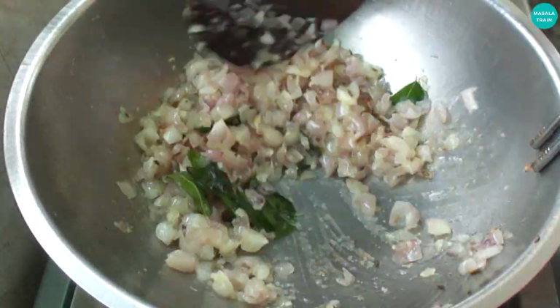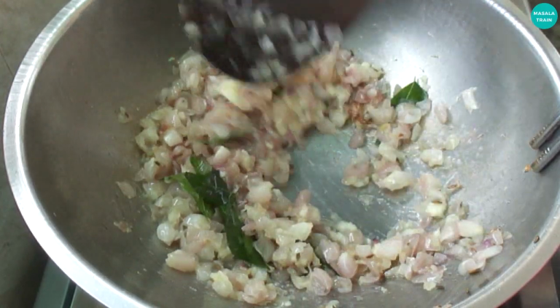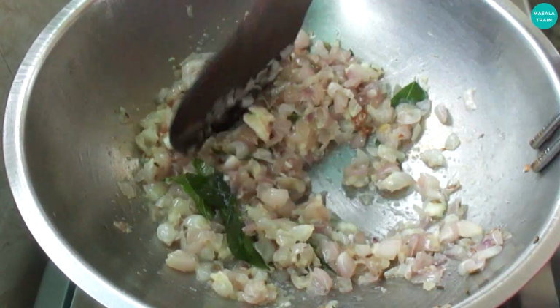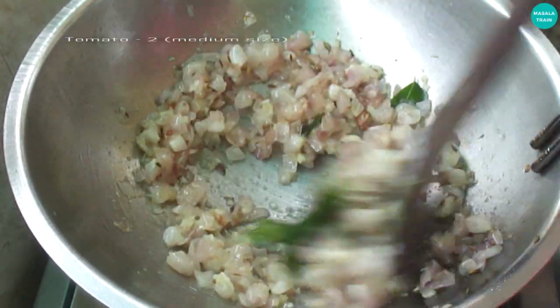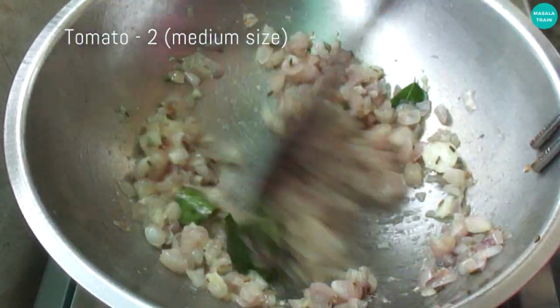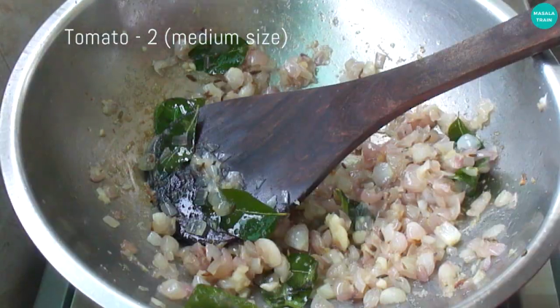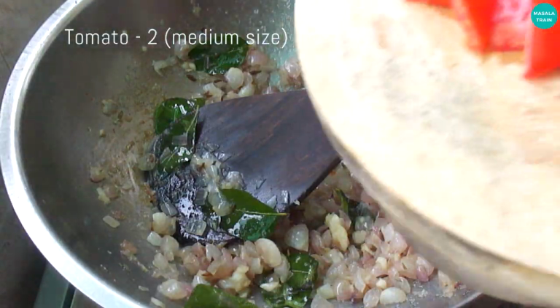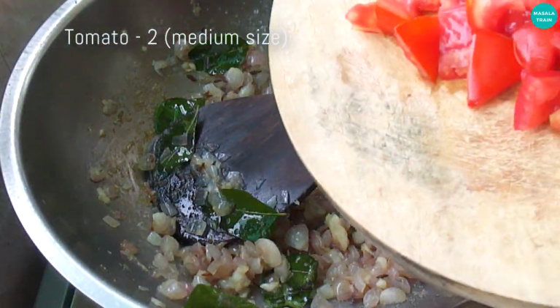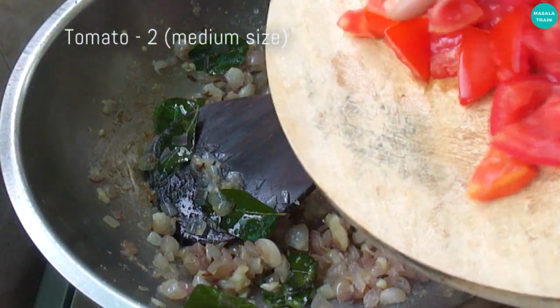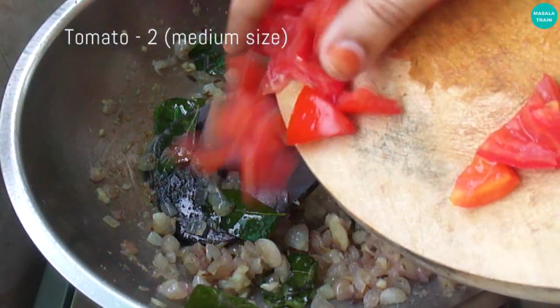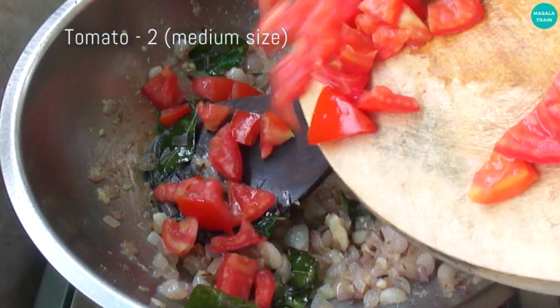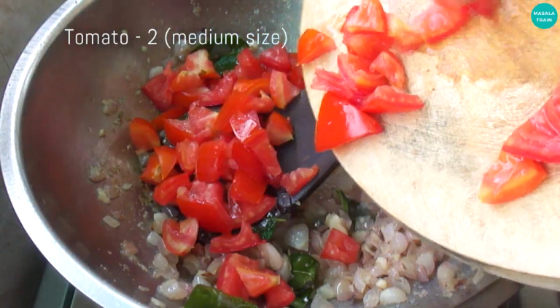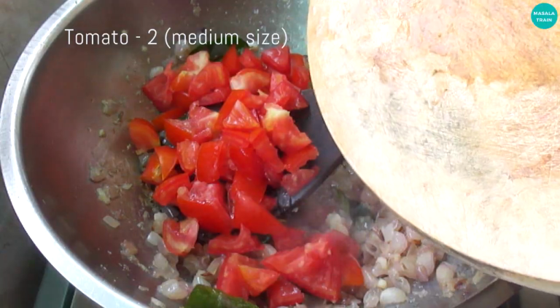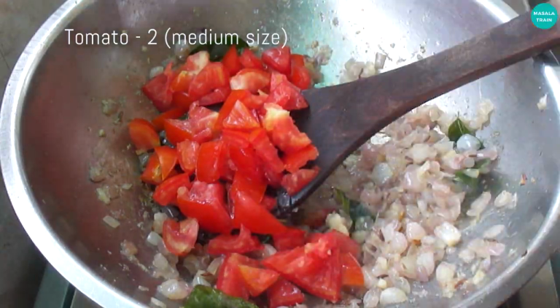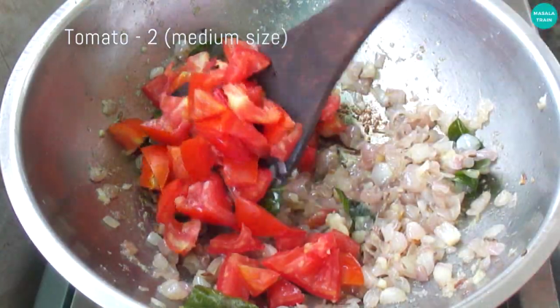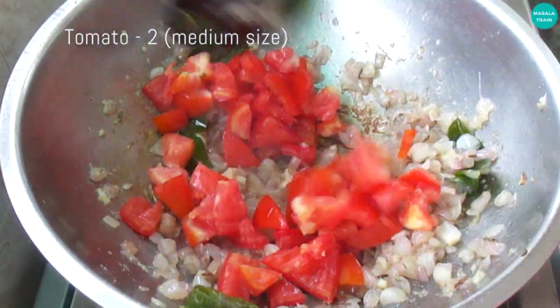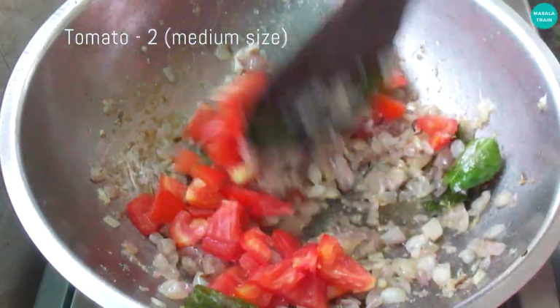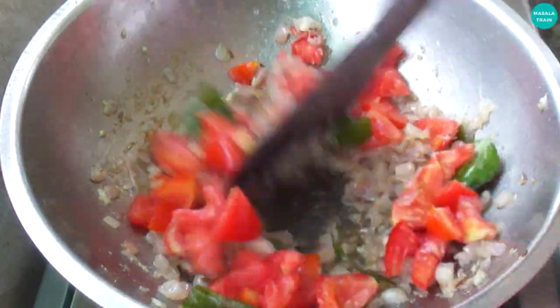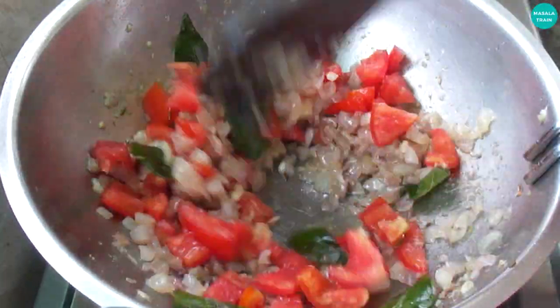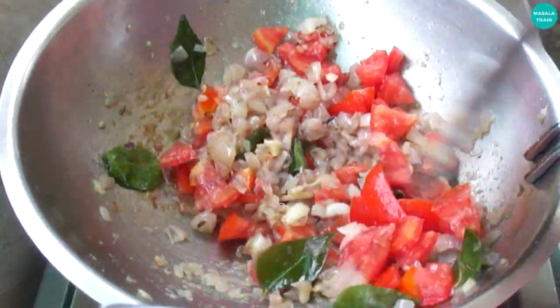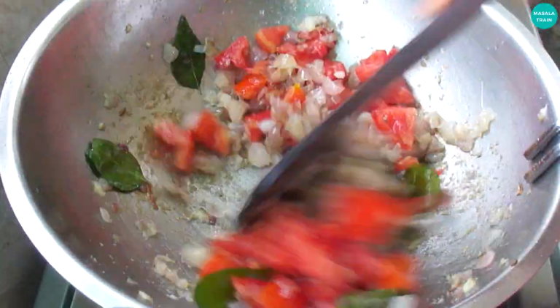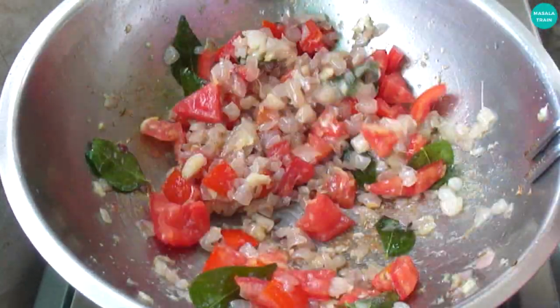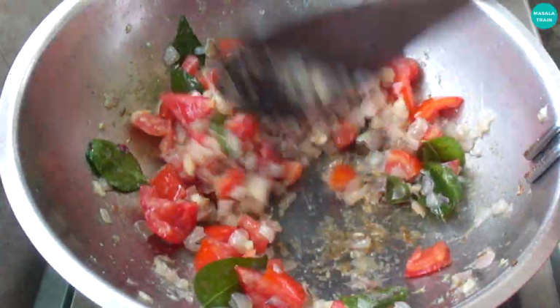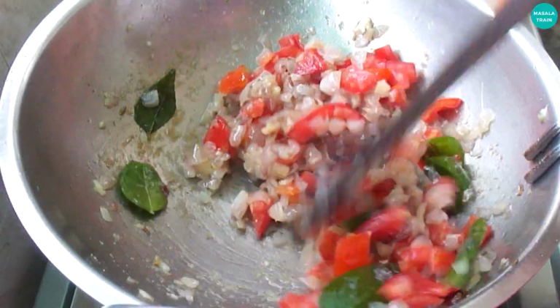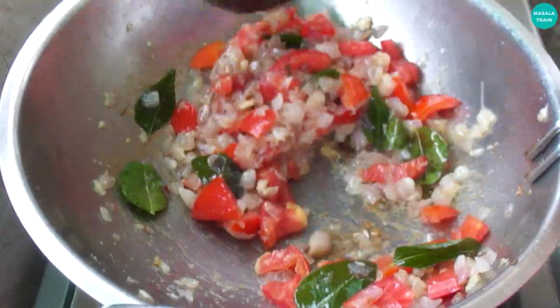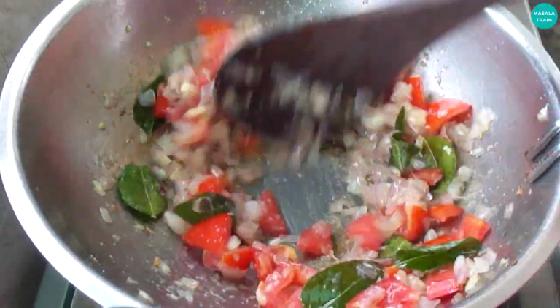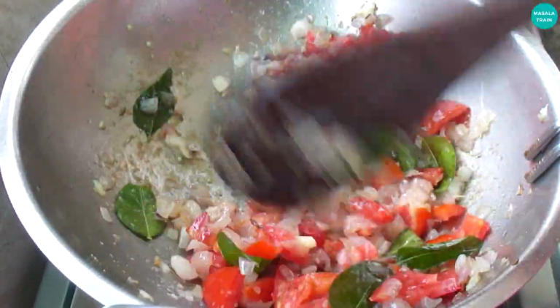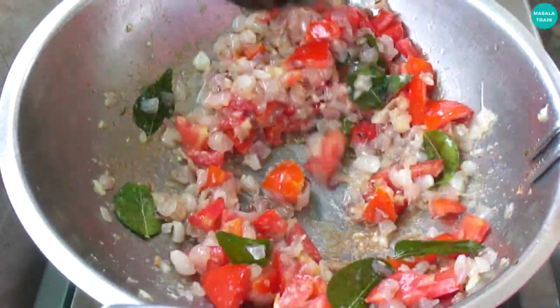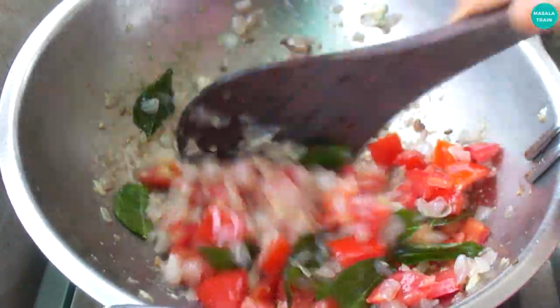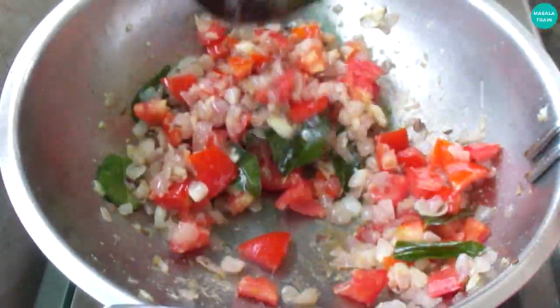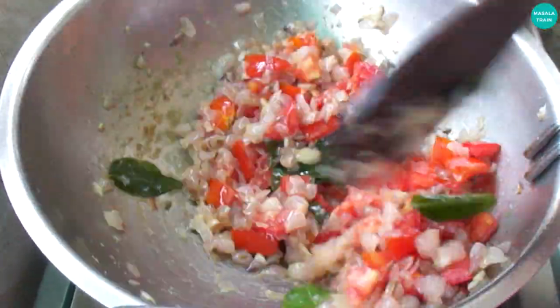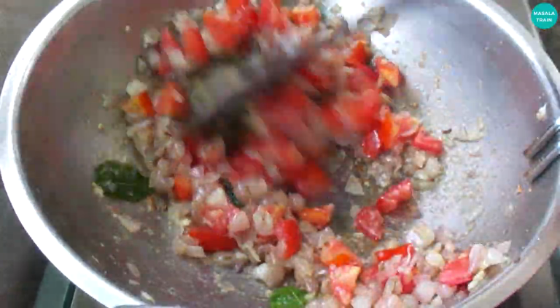Now add 2 cloves of garlic. Add 1 medium size of garlic. Add 2 cloves of garlic.